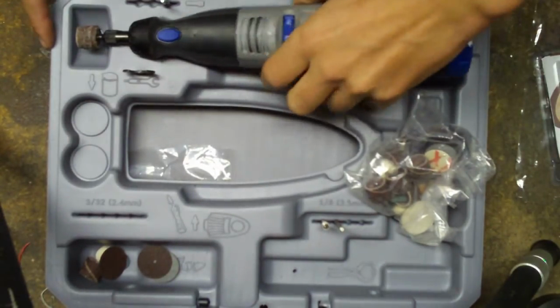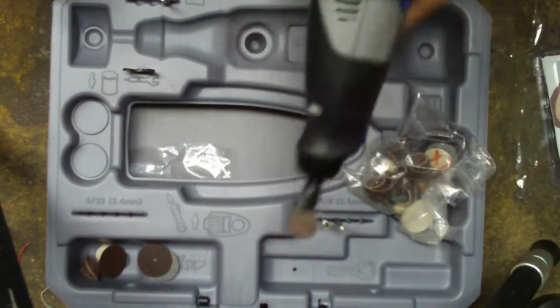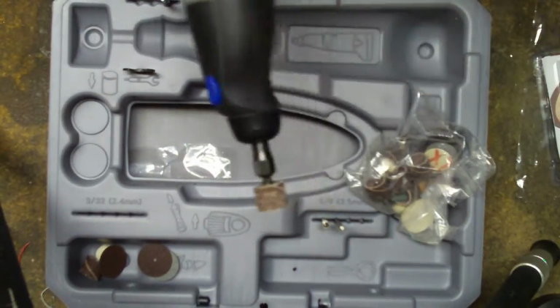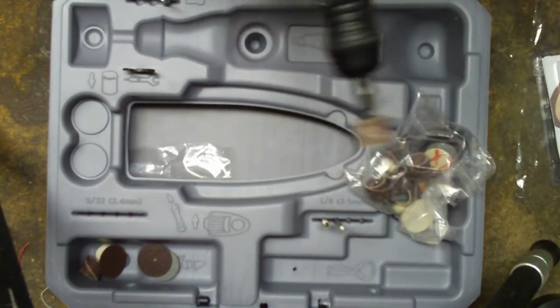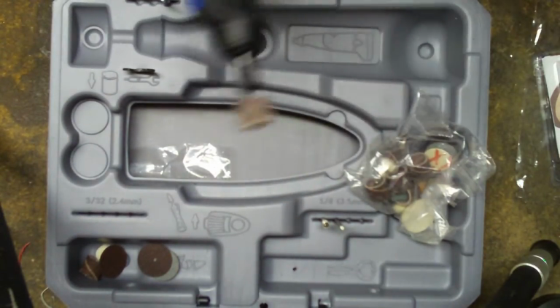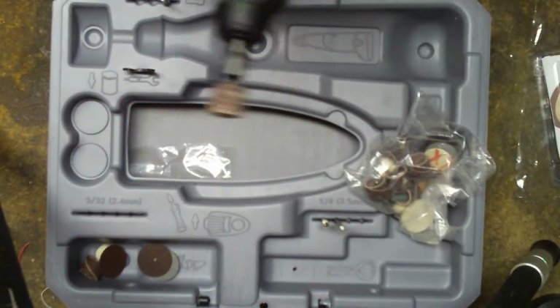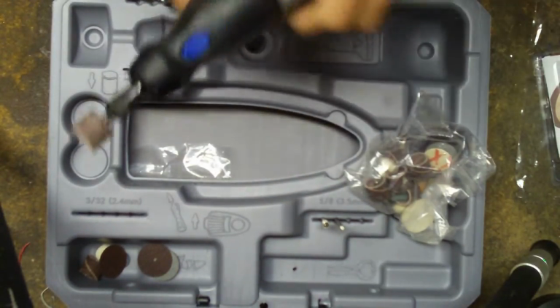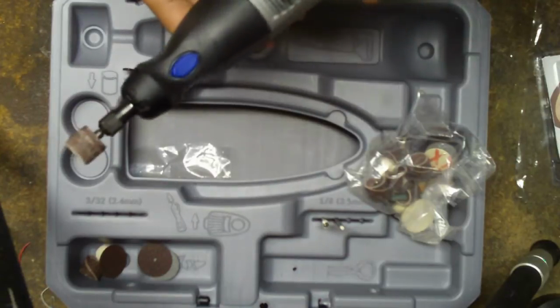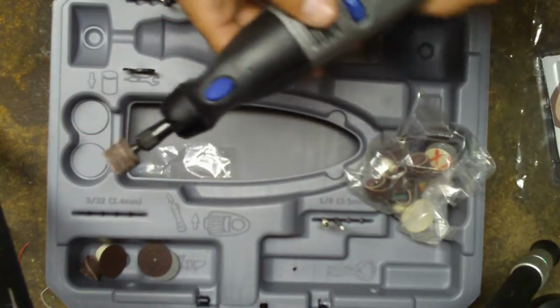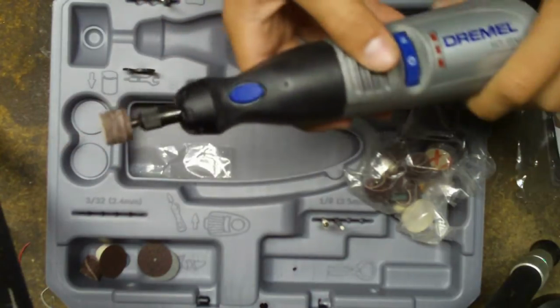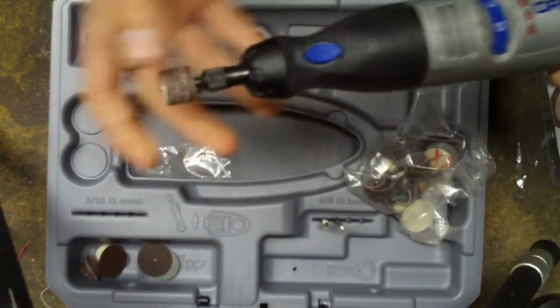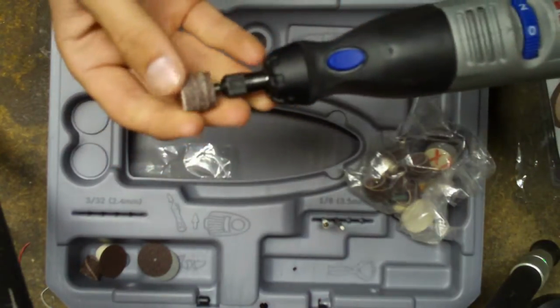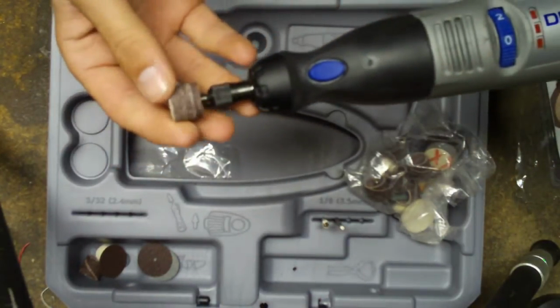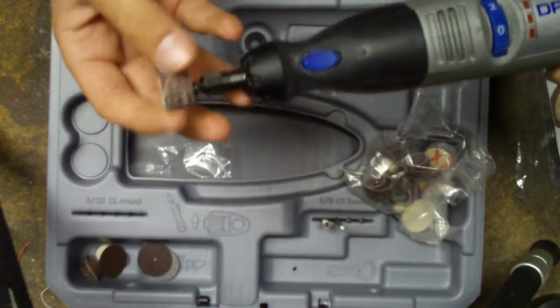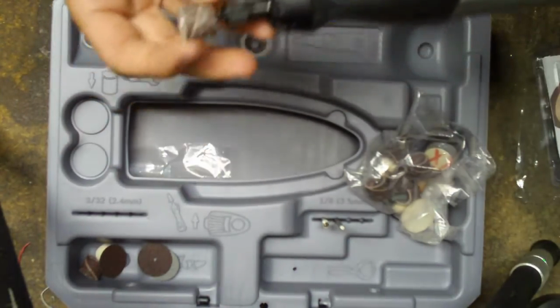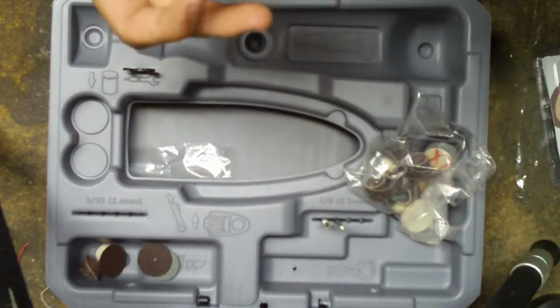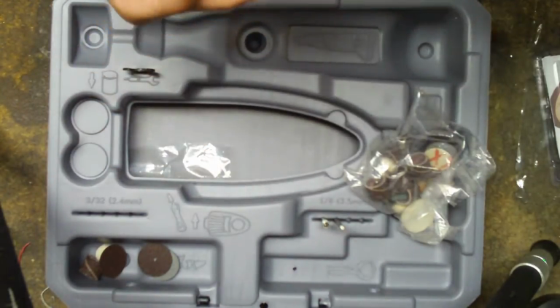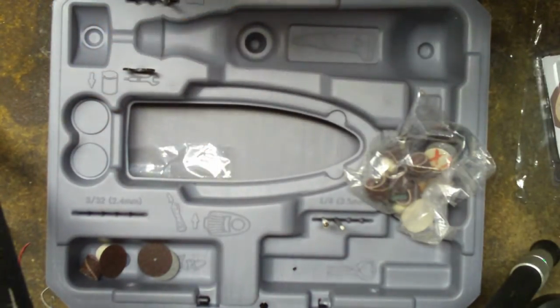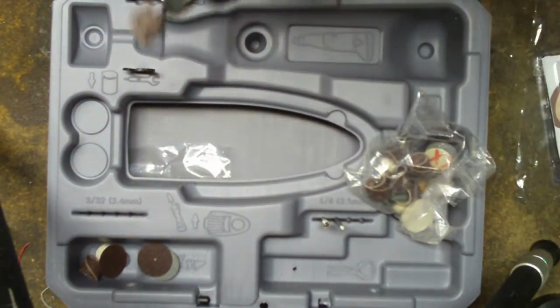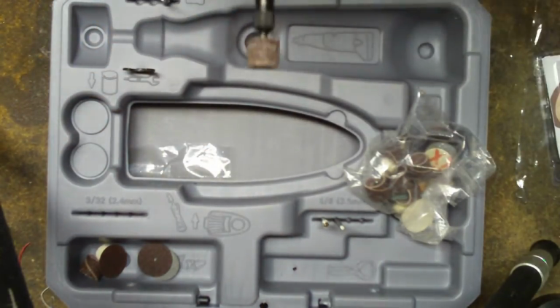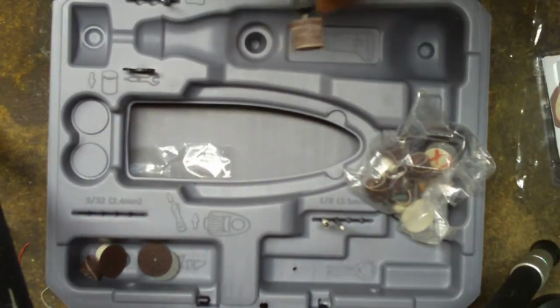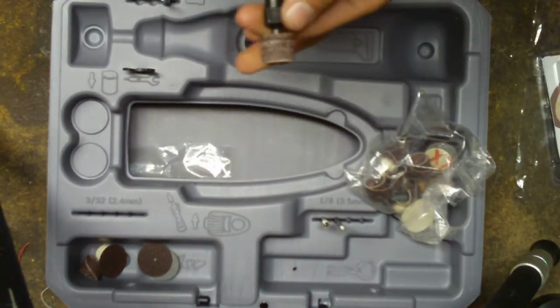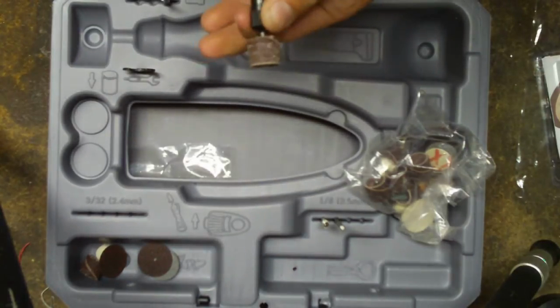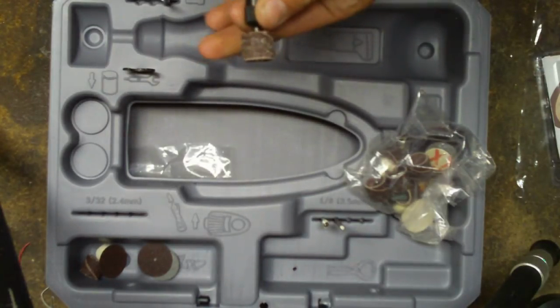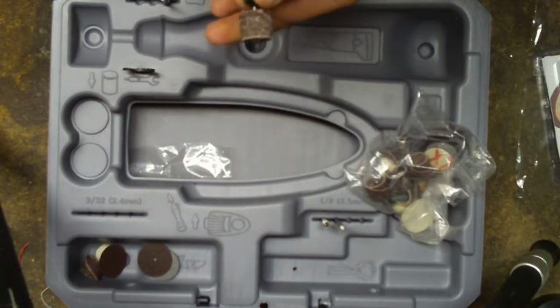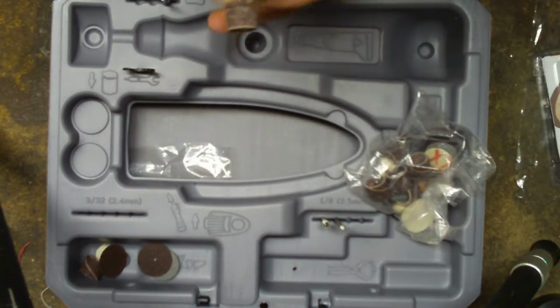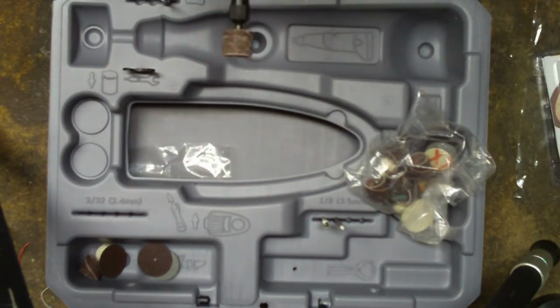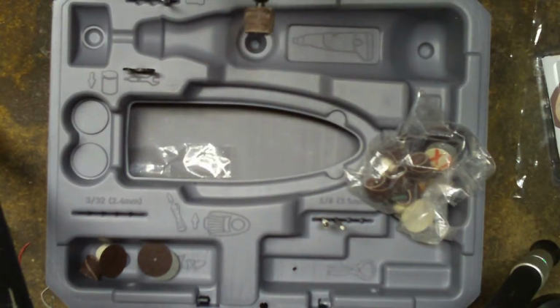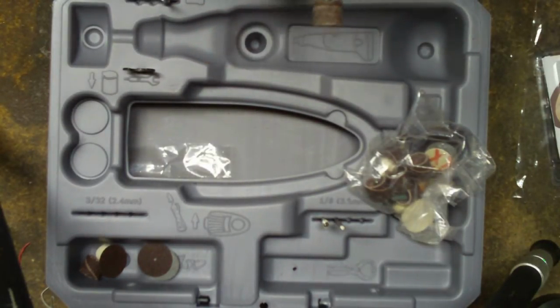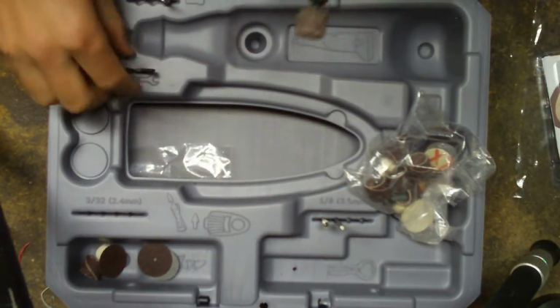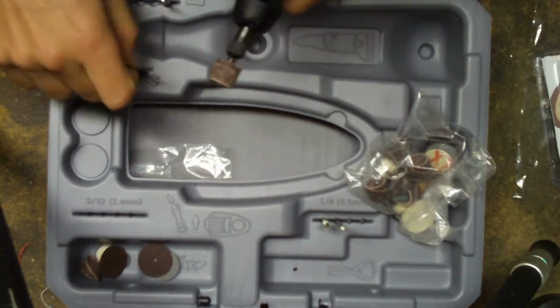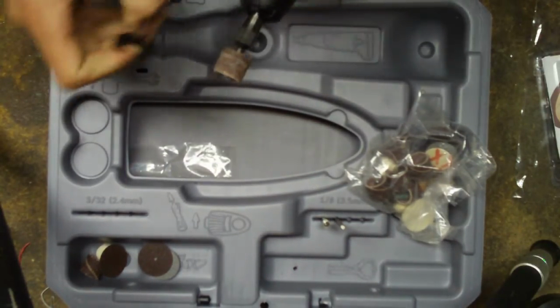I'll show you — I've used this only once, or twice I guess. I've only used this sanding bit. I've never used a Dremel before, so this was the first time.